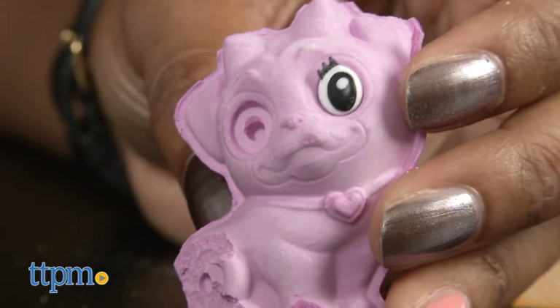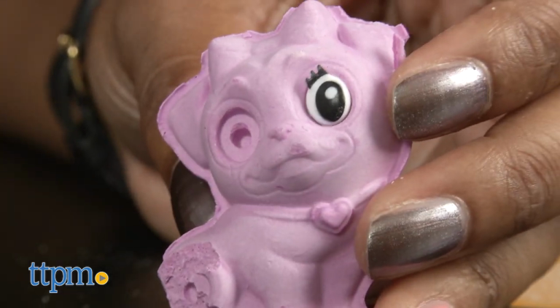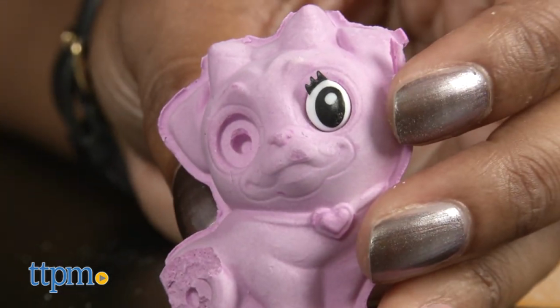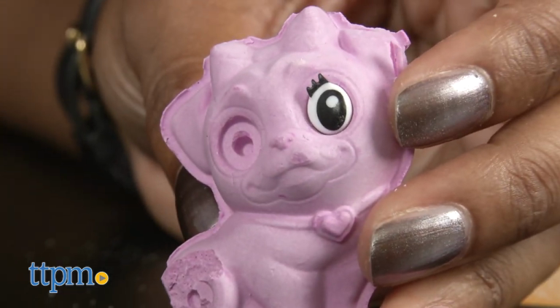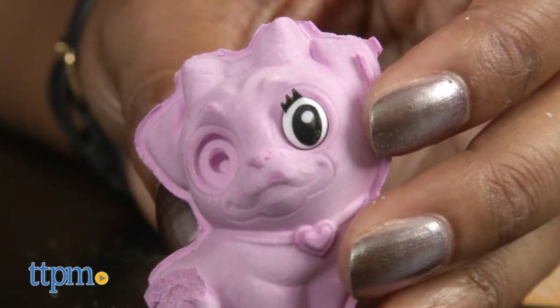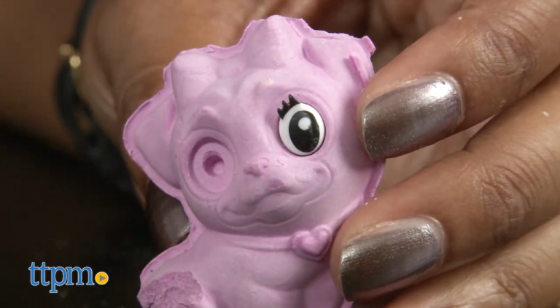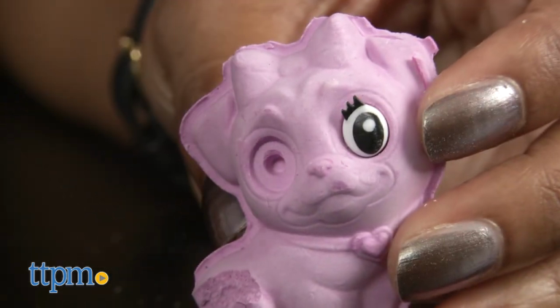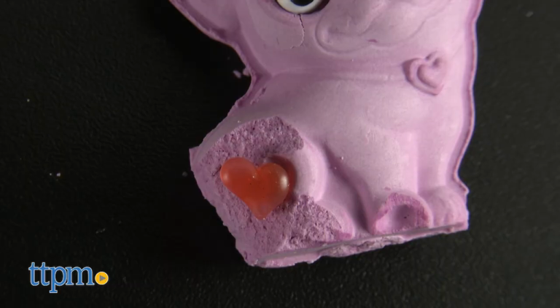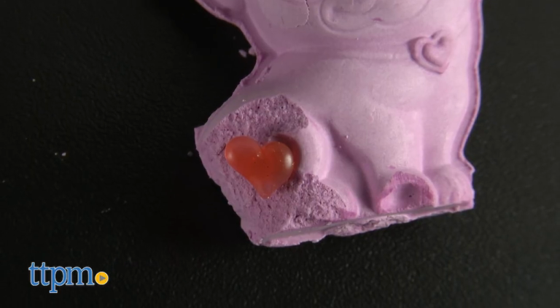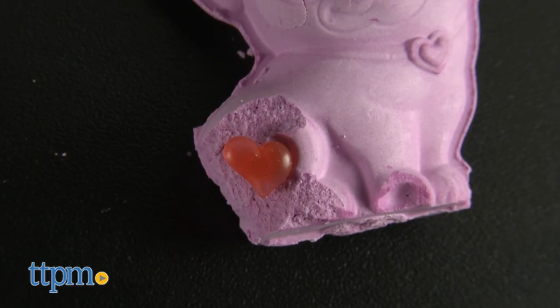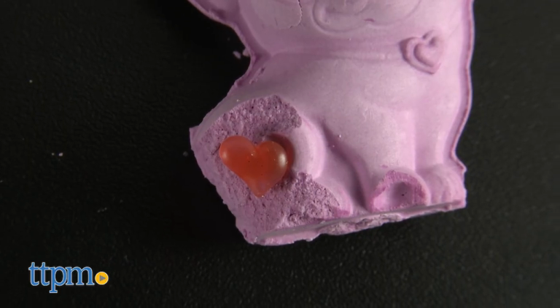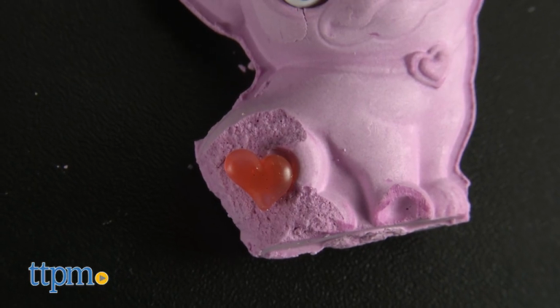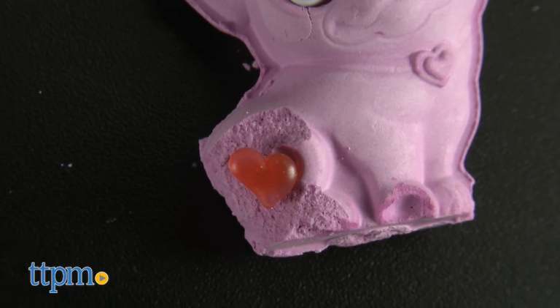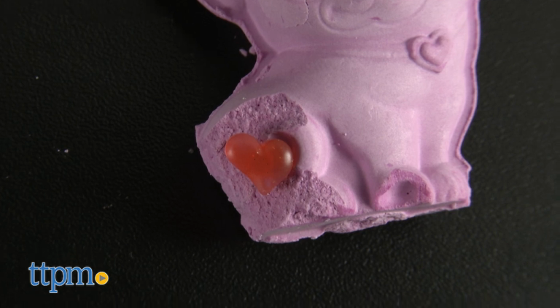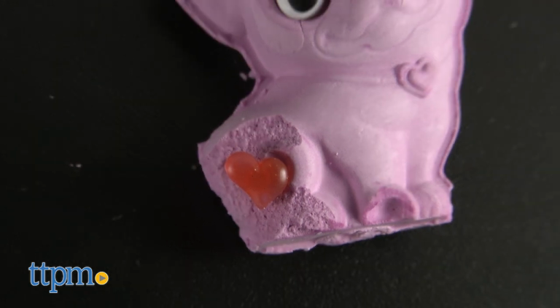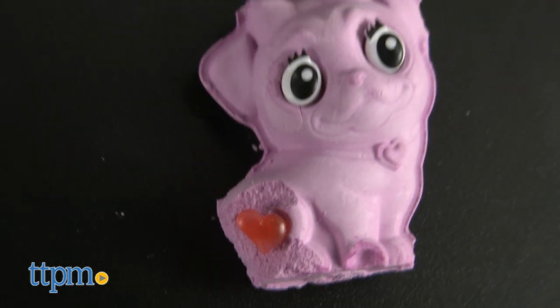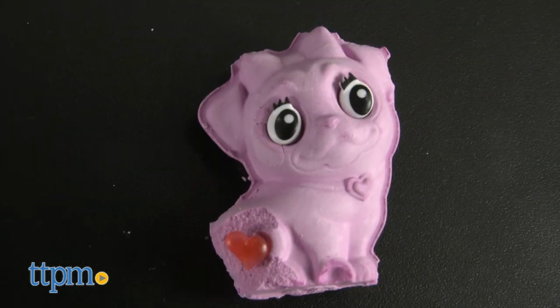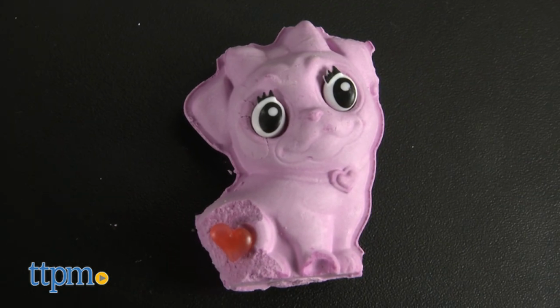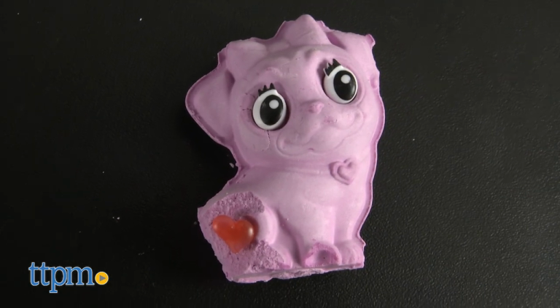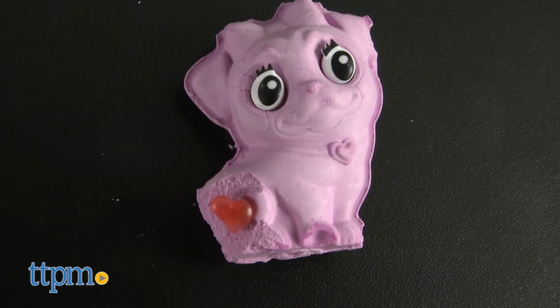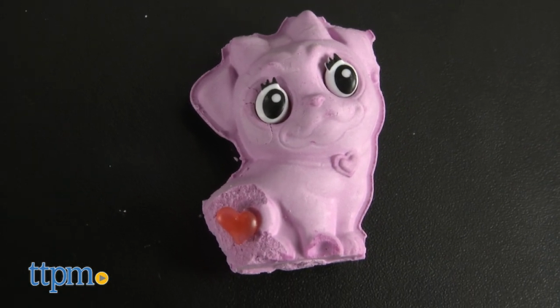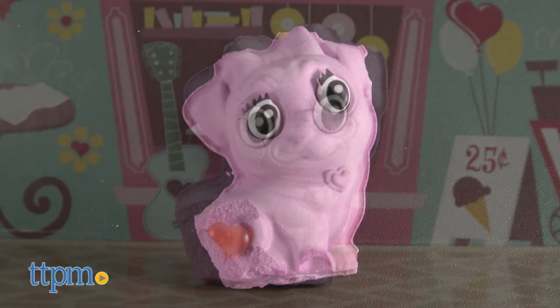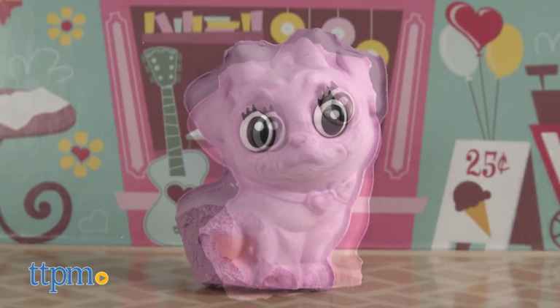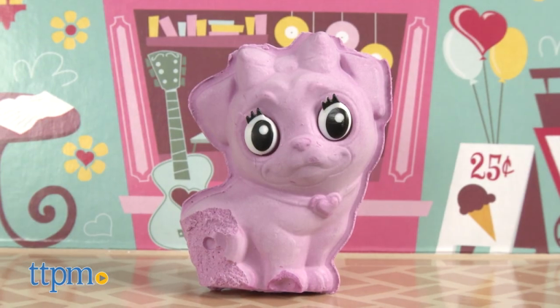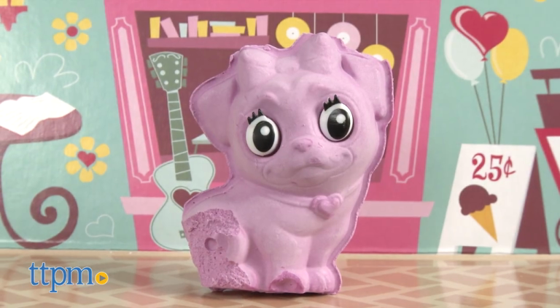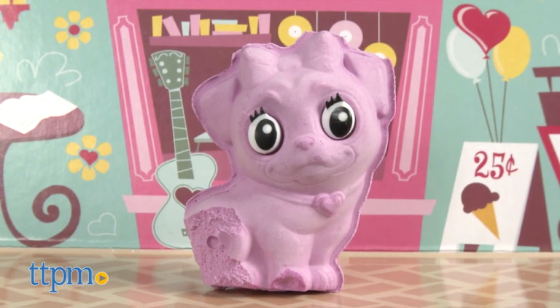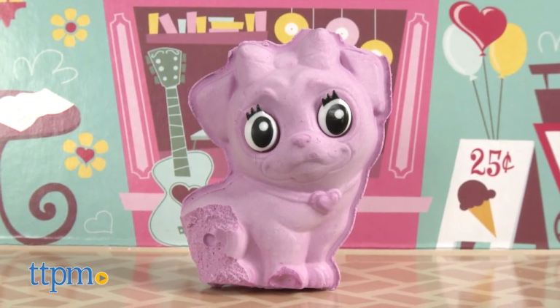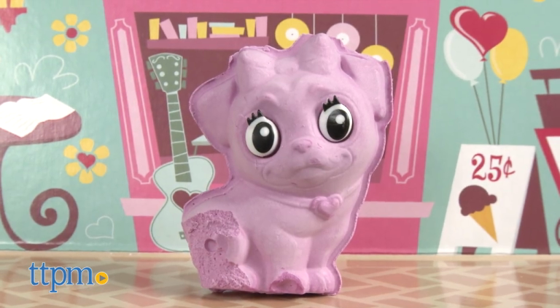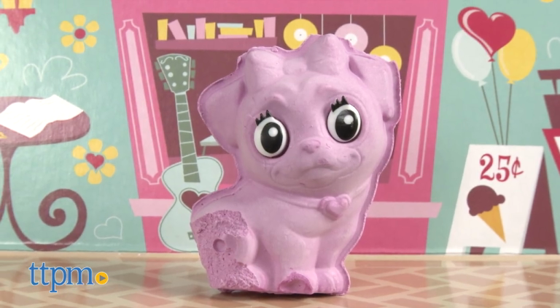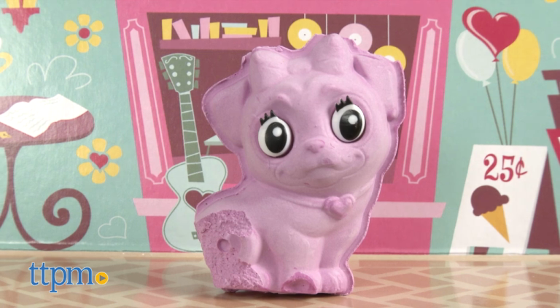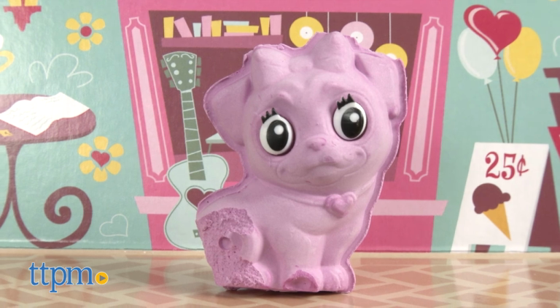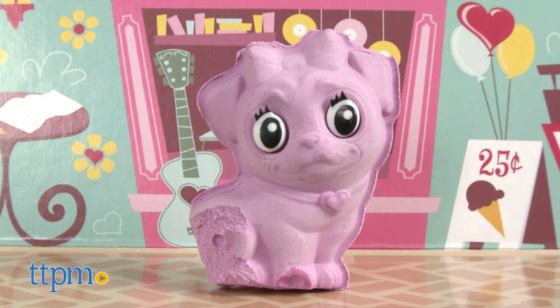To customize your pet, once it is dry, hard, and solid, use paint, gems, eyes, and glitter to add finishing touches to your Sparkle Pet. Once your pet is sparkling, display and play with them in the pop-up world.